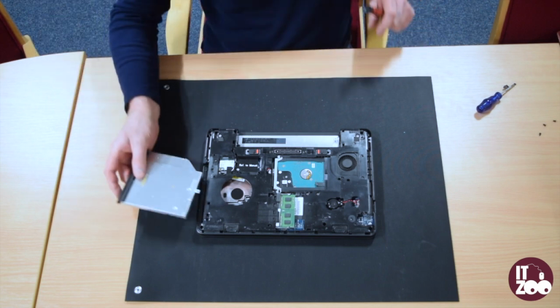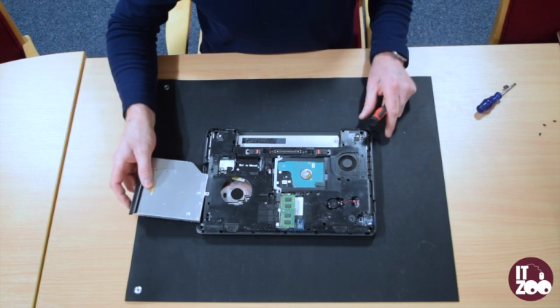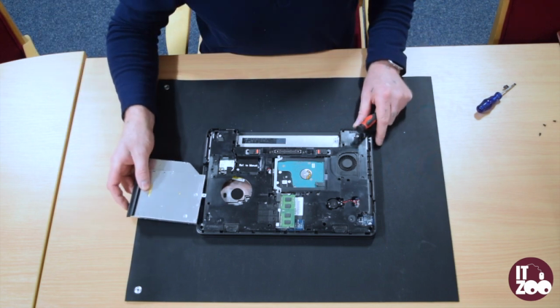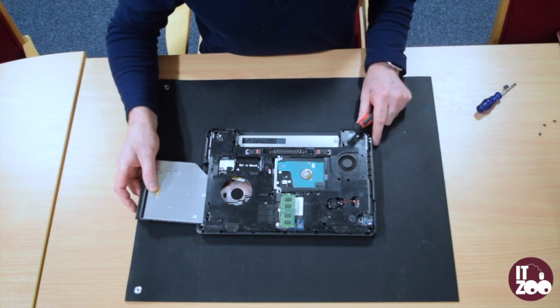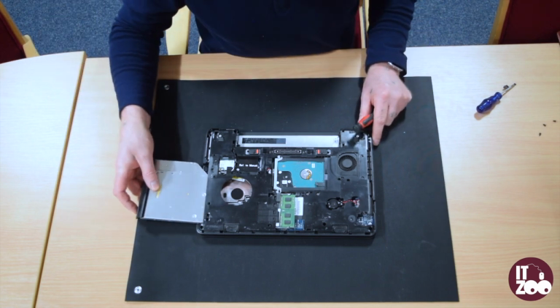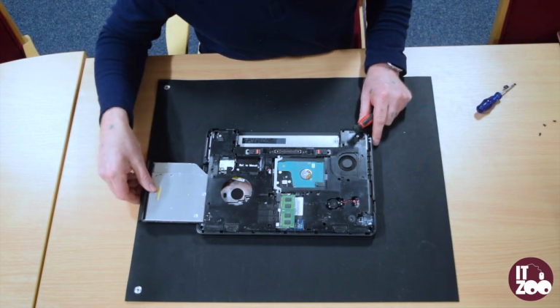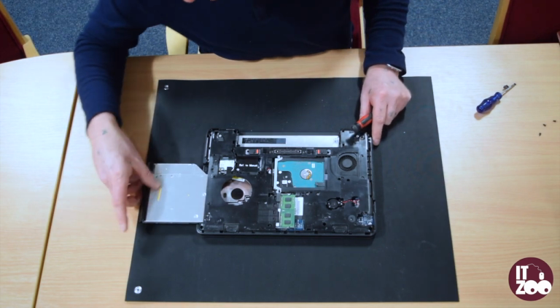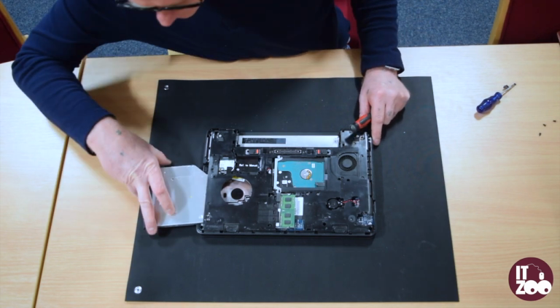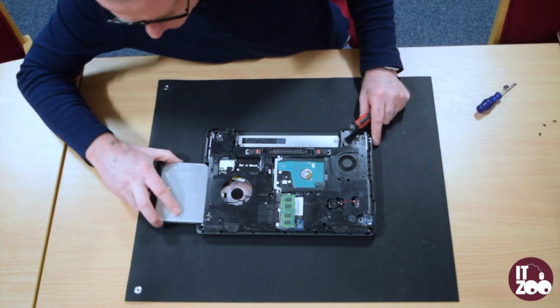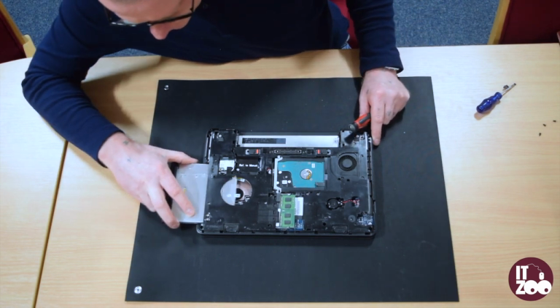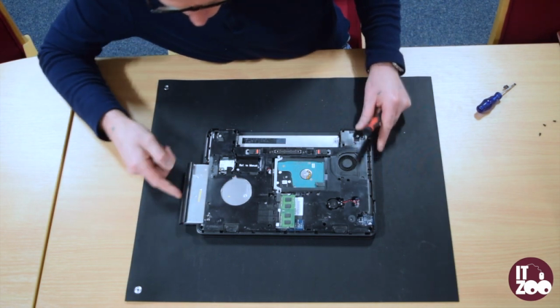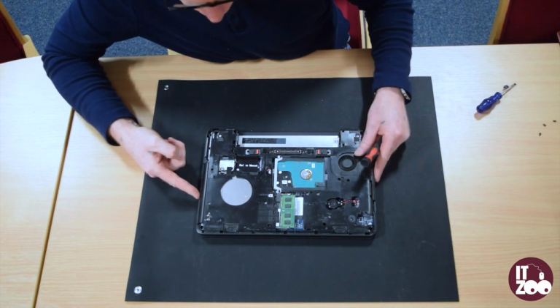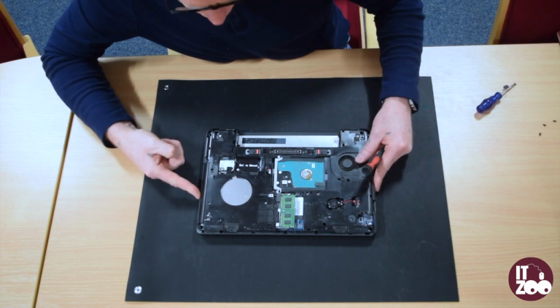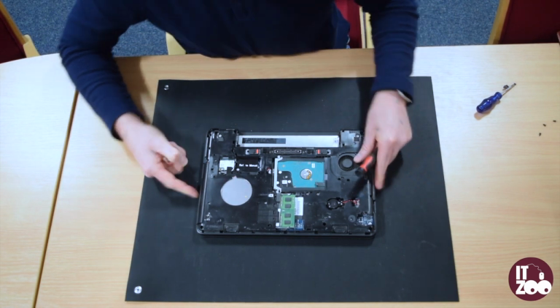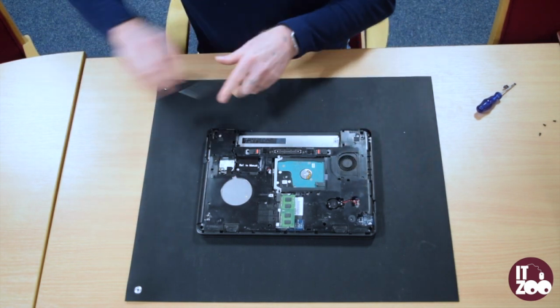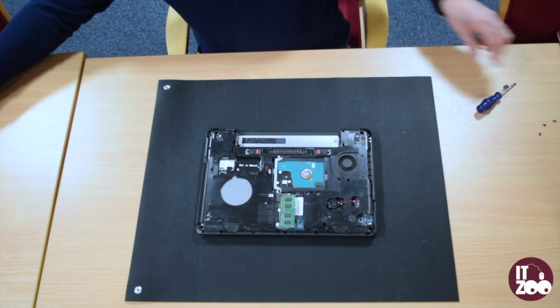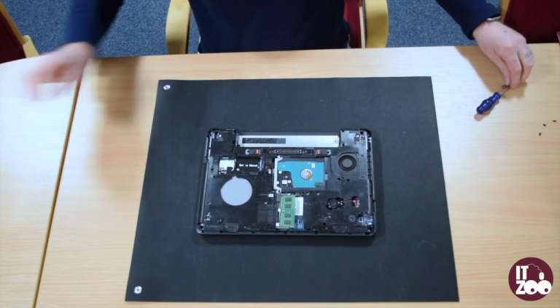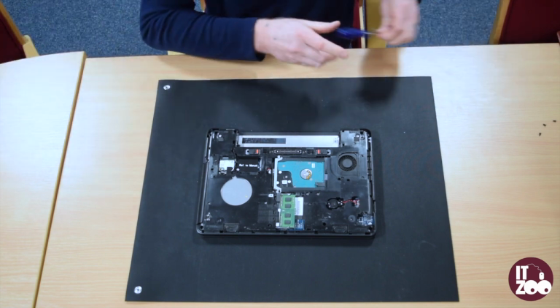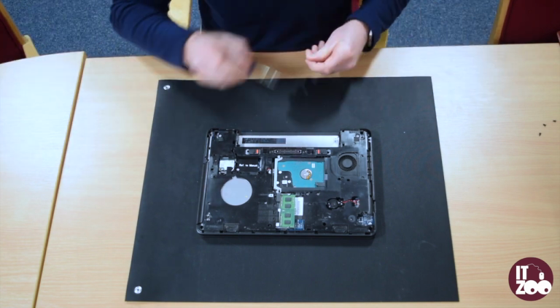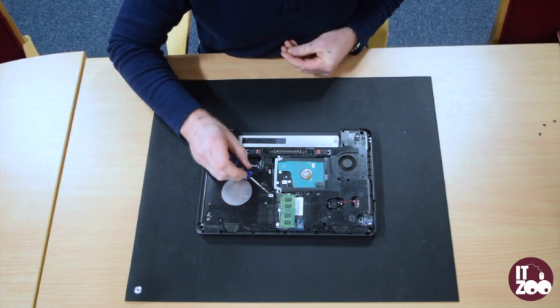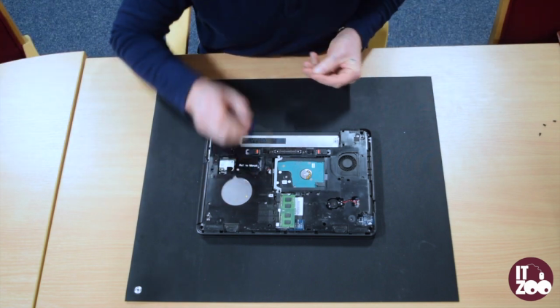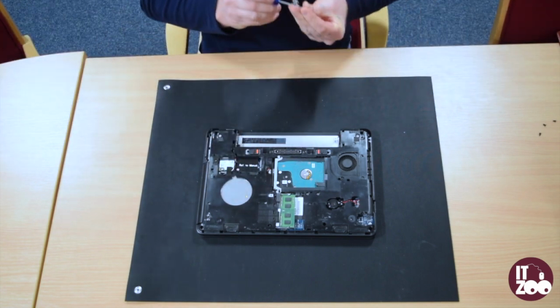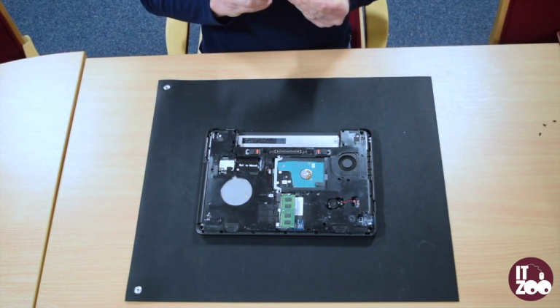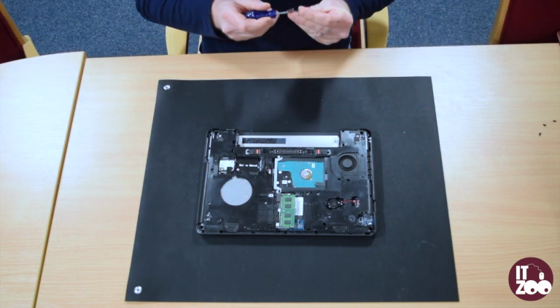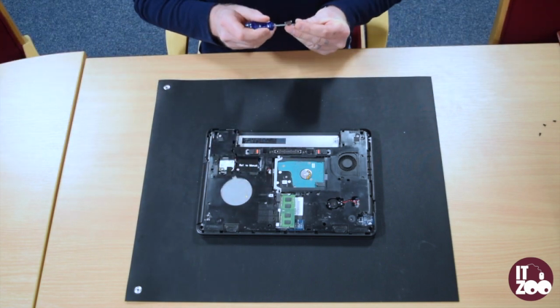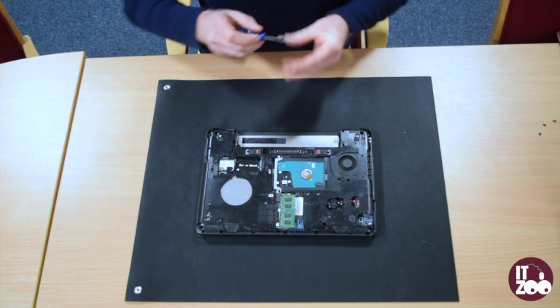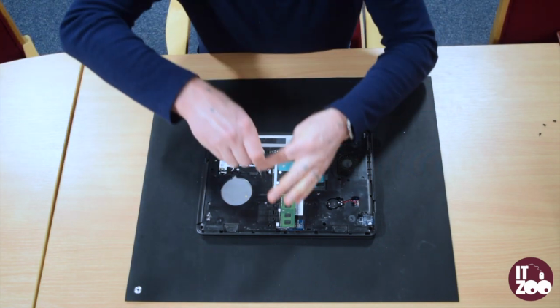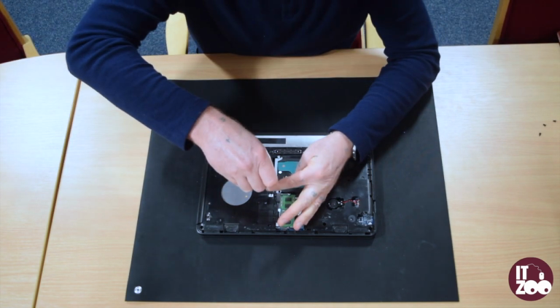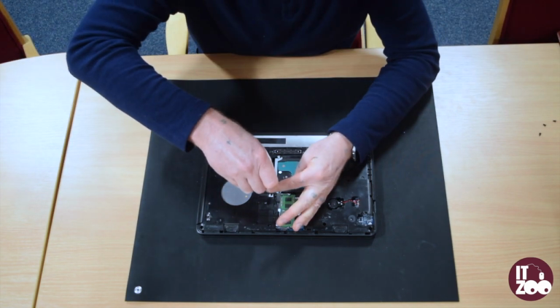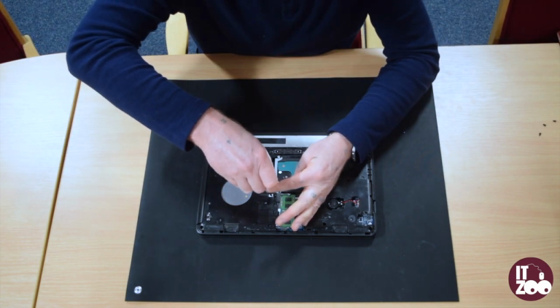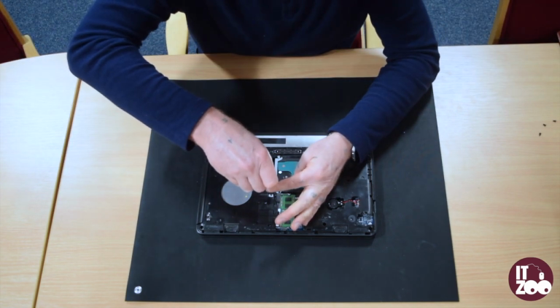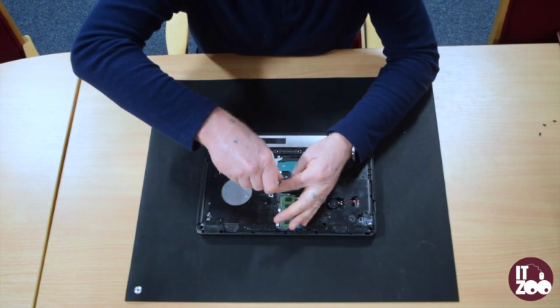To fit the new optical drive simply reverse the steps. Slide the new optical drive in and replace the screw removed earlier to hold the optical drive in place.